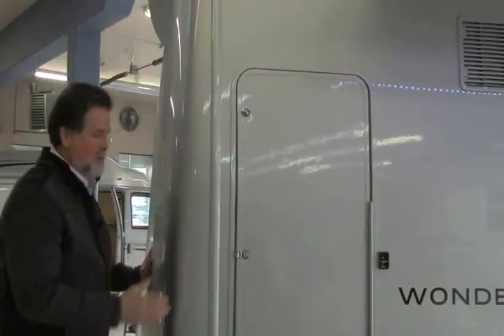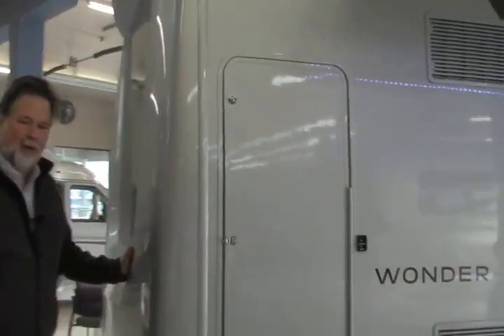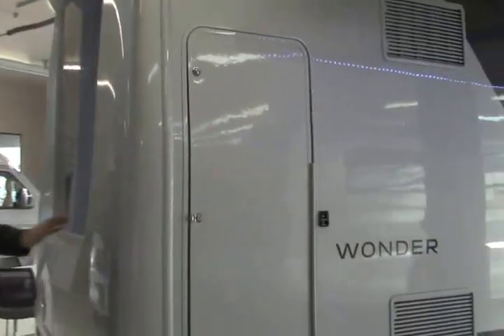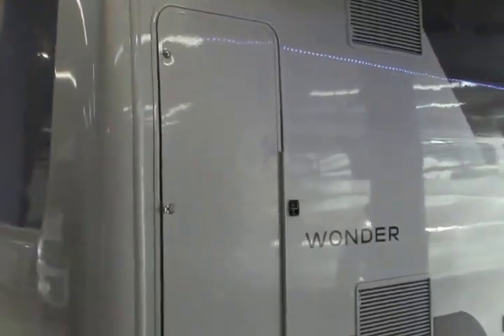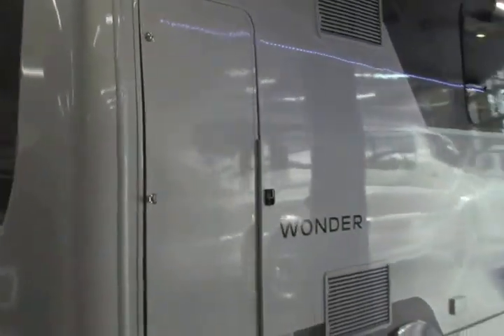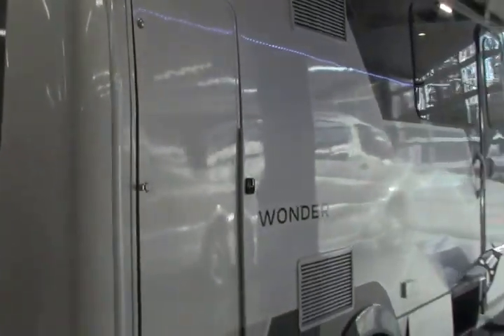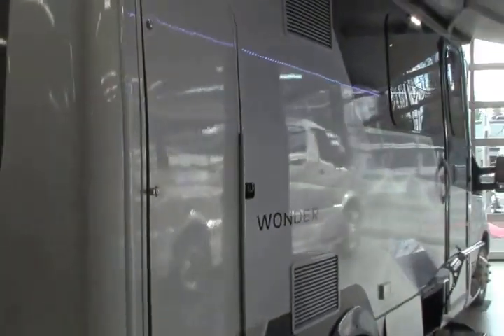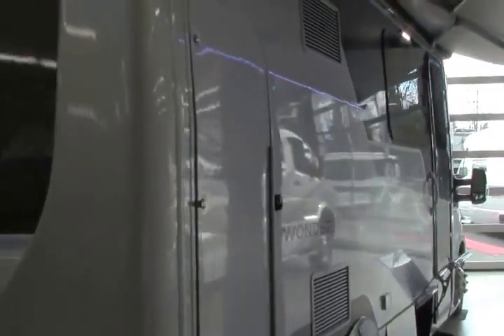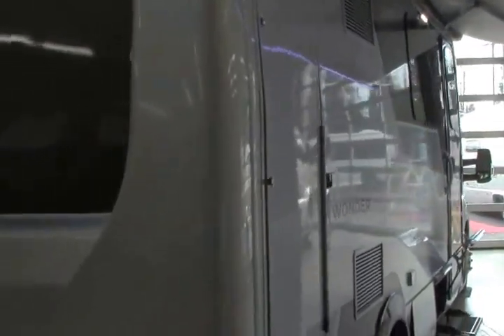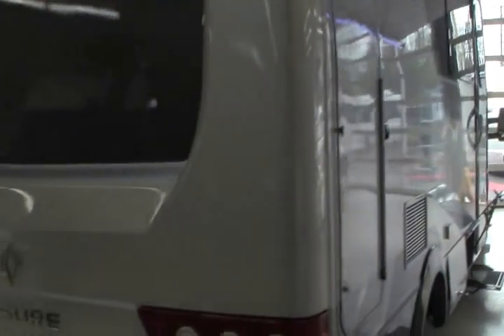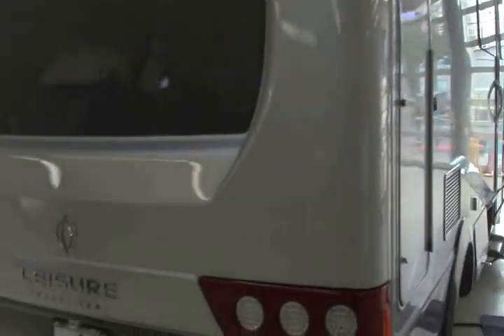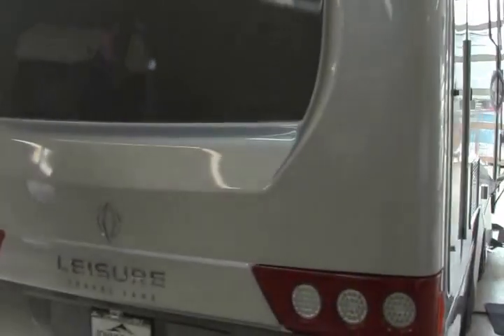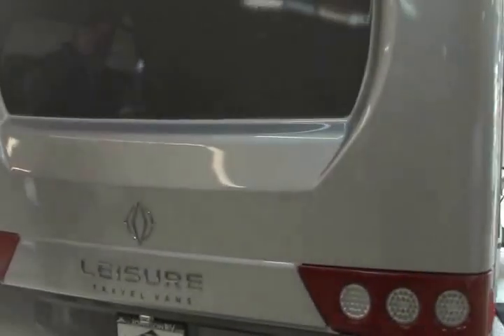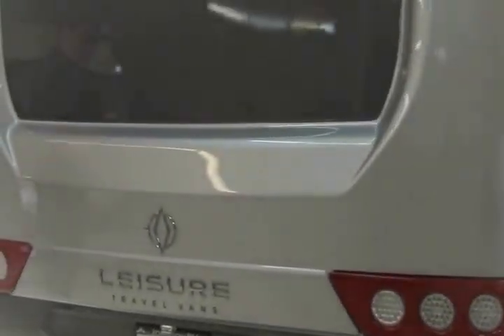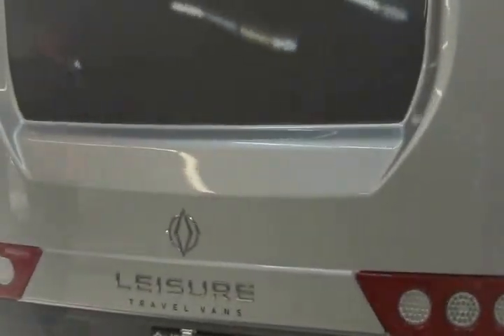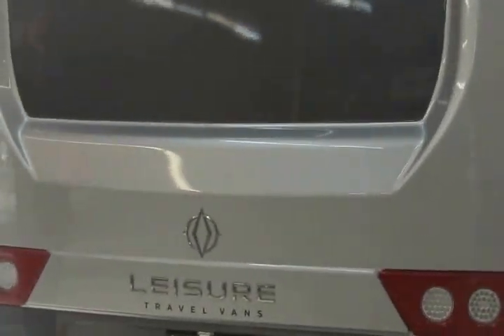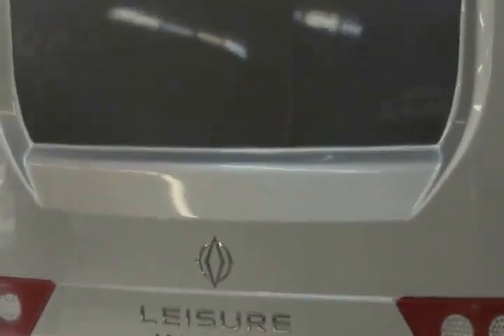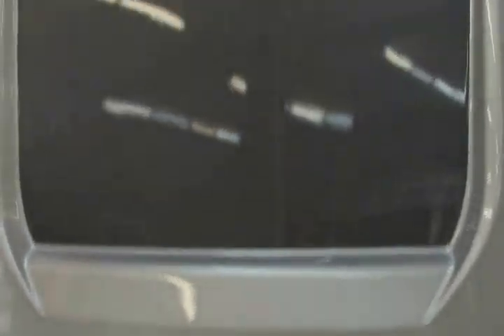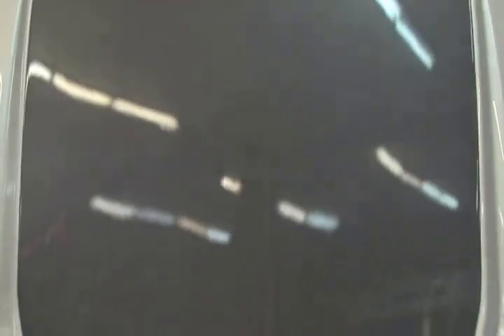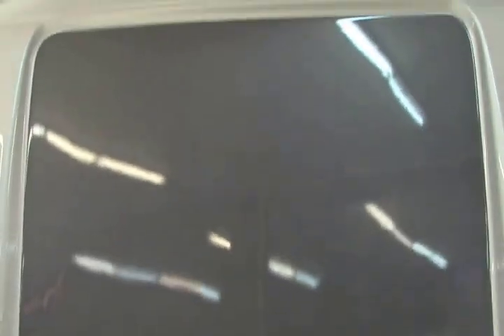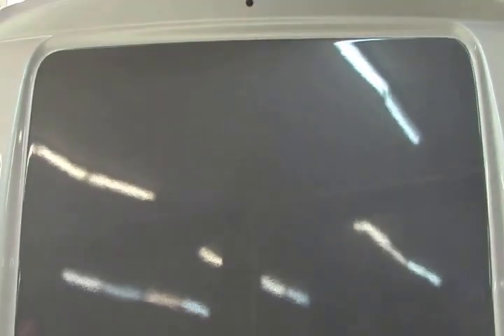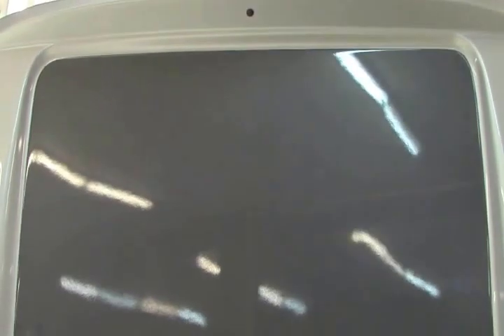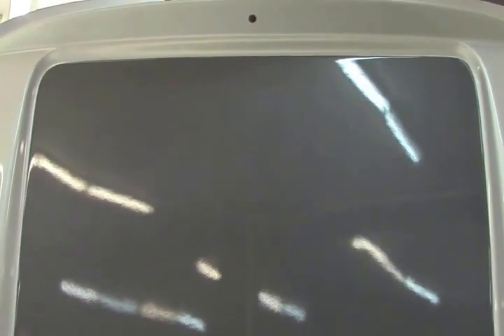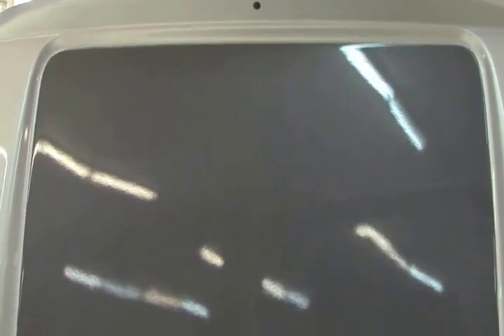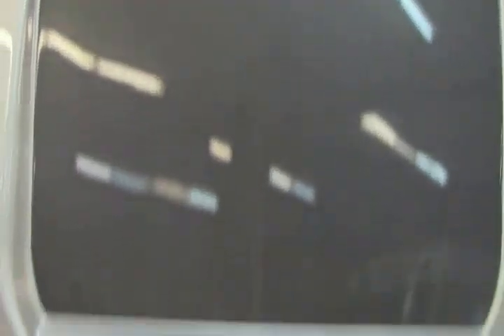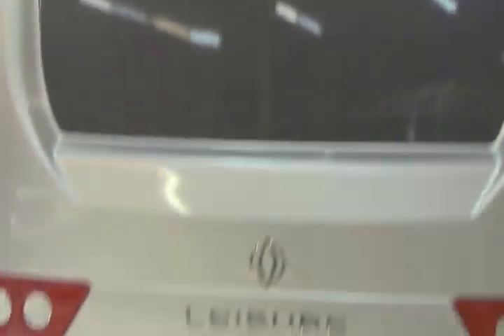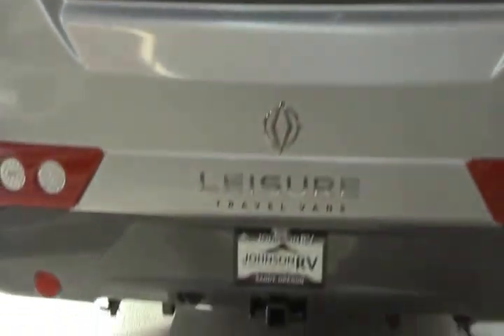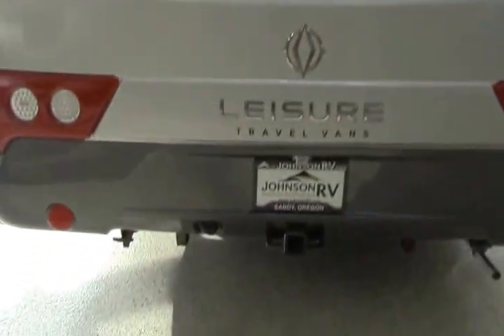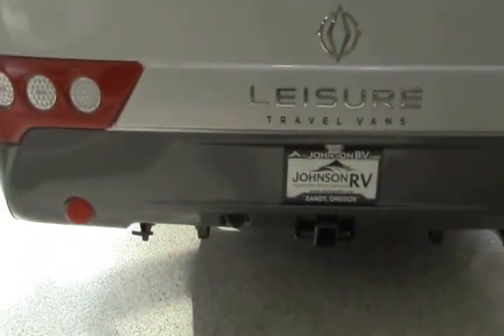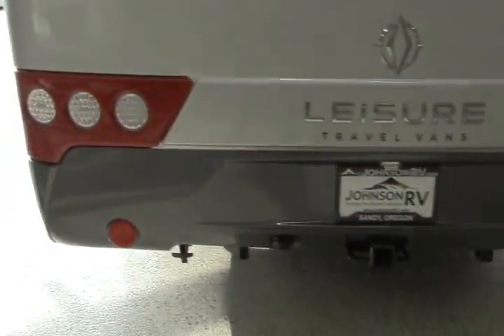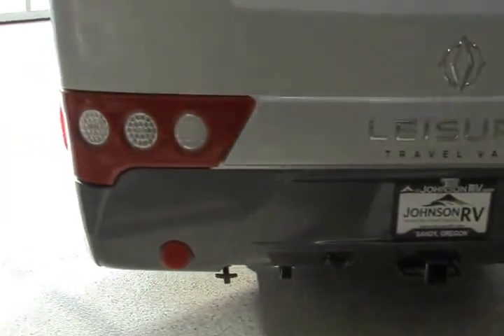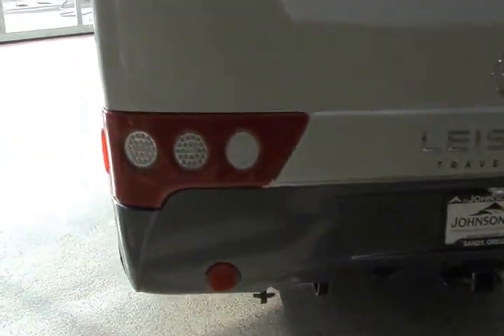As we come around the back of the coach, you see the beautiful one-piece rear fiberglass mask that Leisure Travel has designed so nicely. Integrated at the top, you have a backup camera. And then down below, you're hitched and ready to tow.